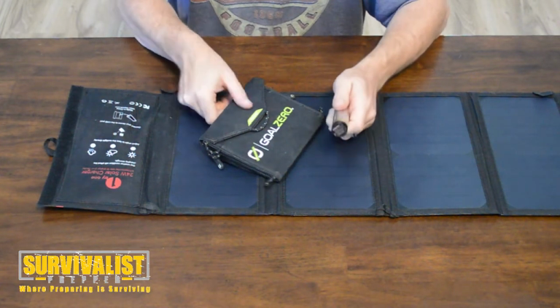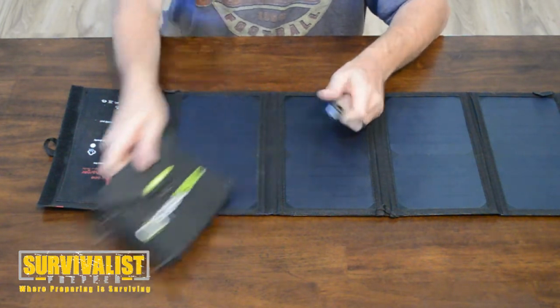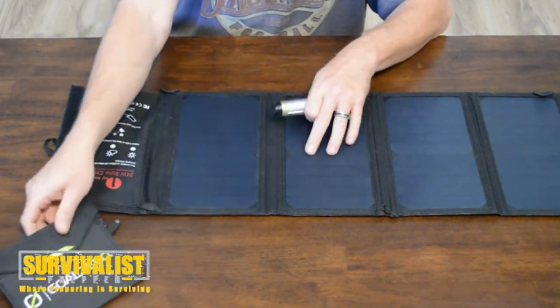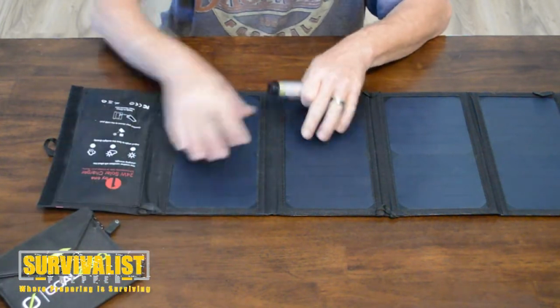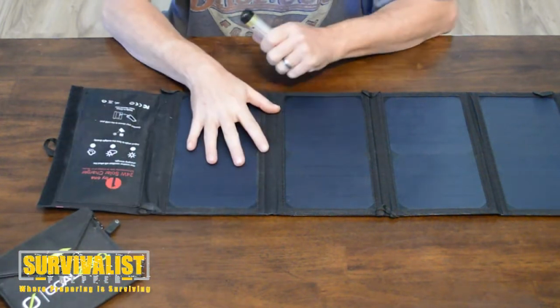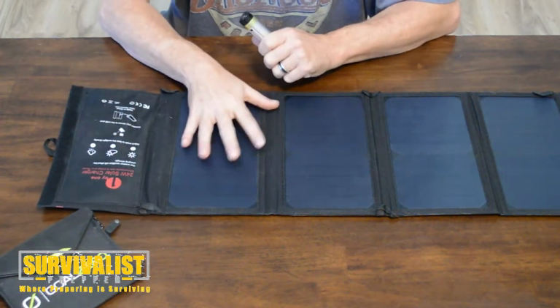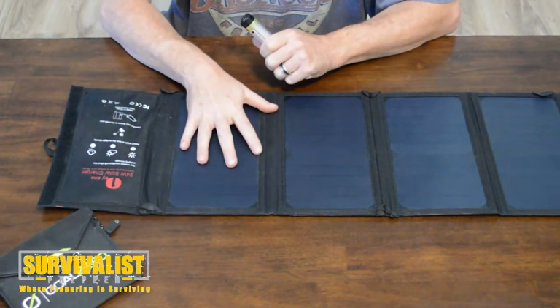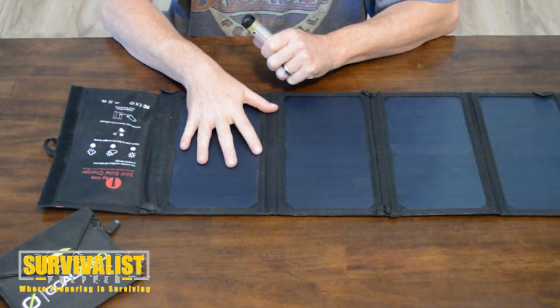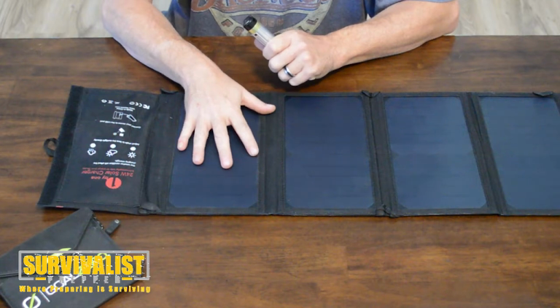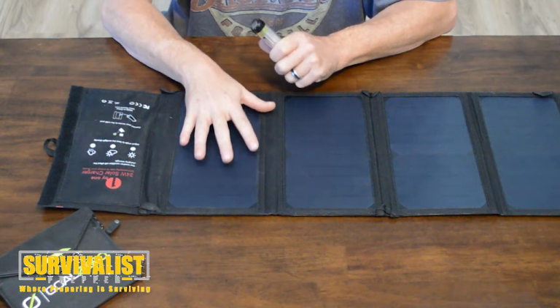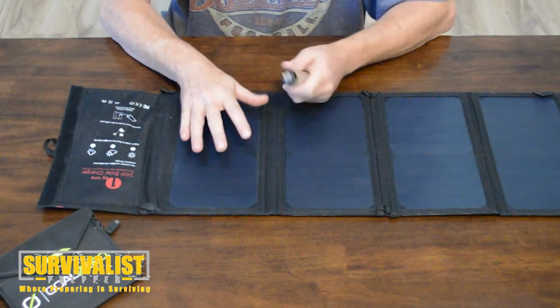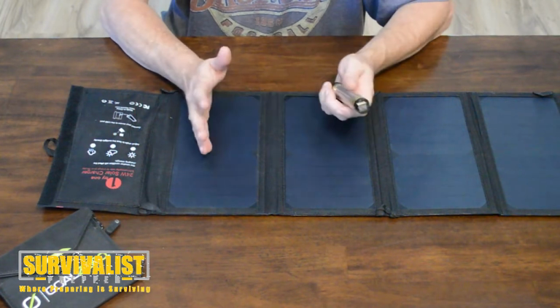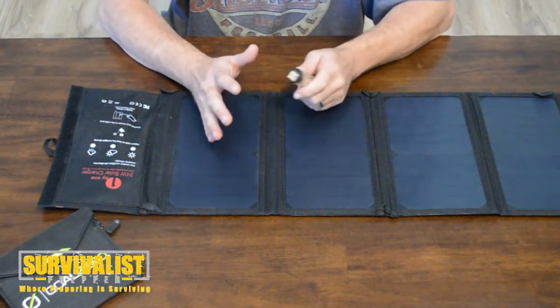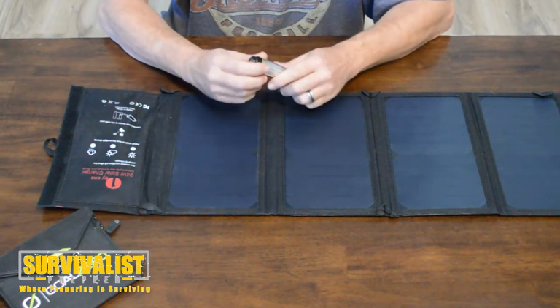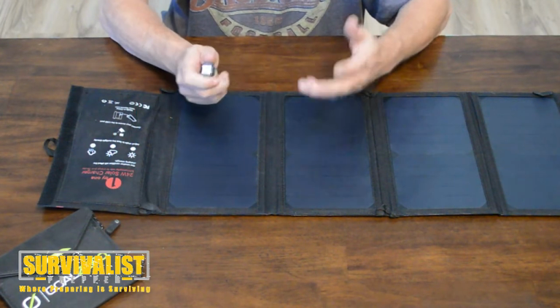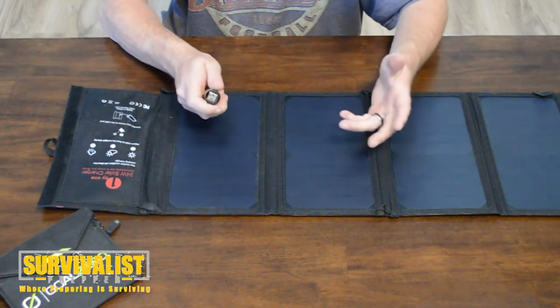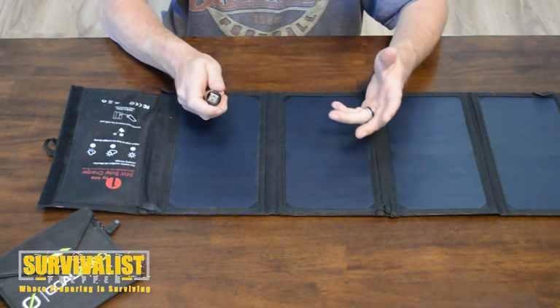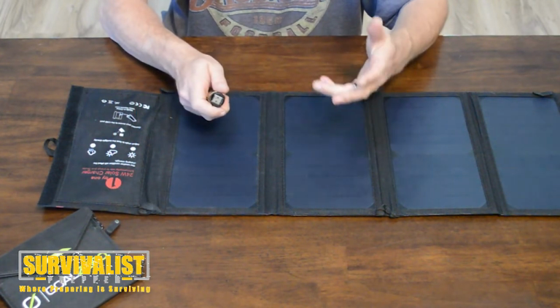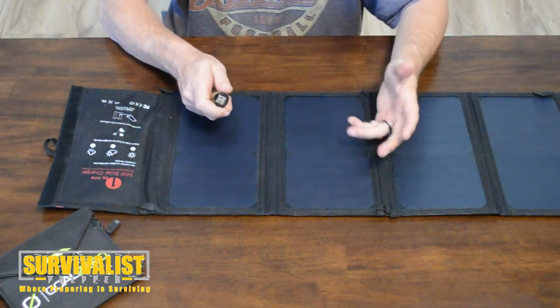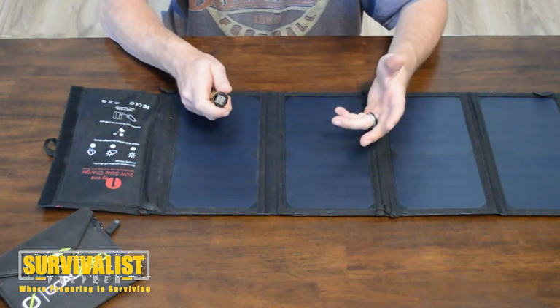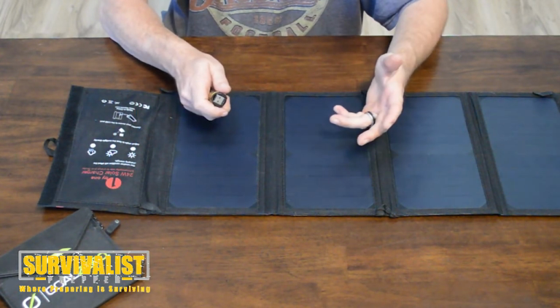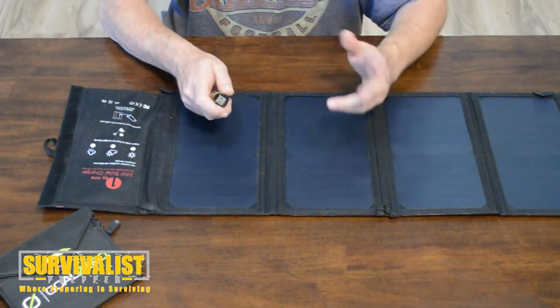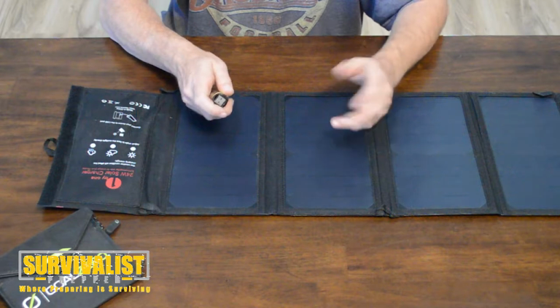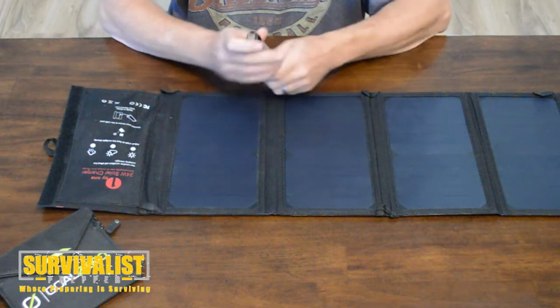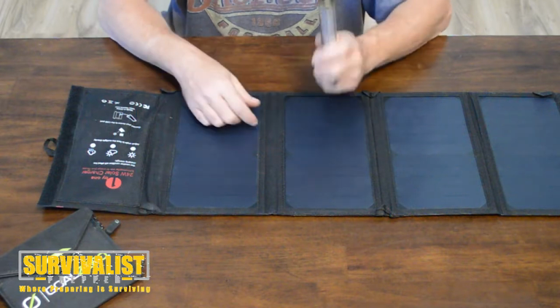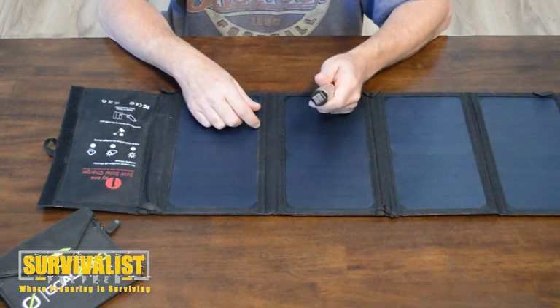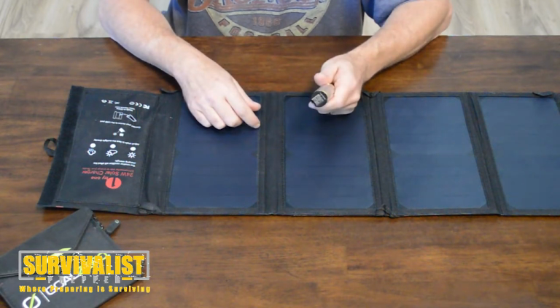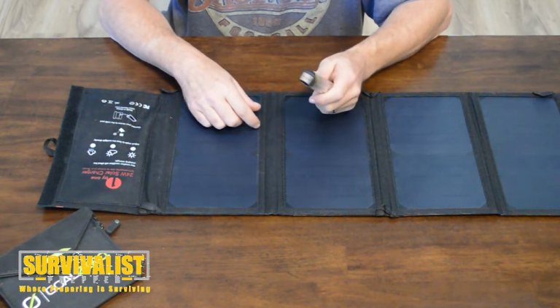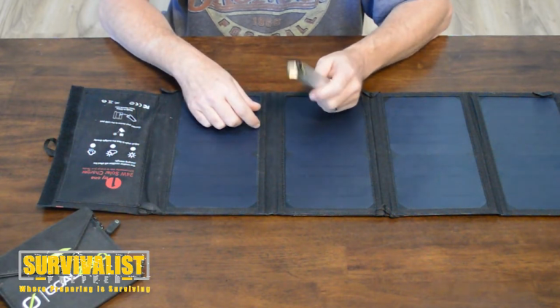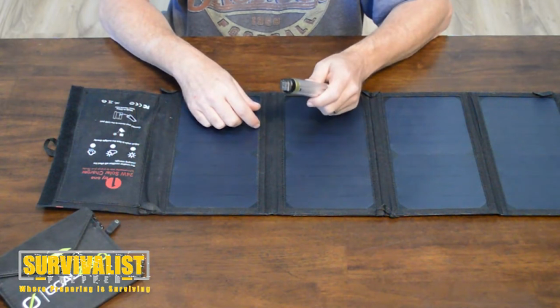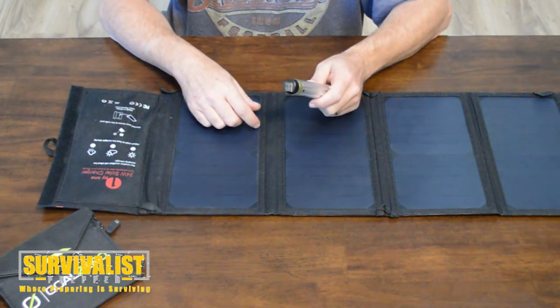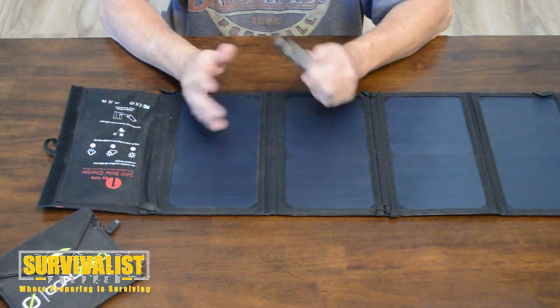I had the 1x1 panel hooked up to my phone and it did pretty well — it did almost just as good as the wall charger itself. The one thing I wish they would have included, though it's not a huge deal...